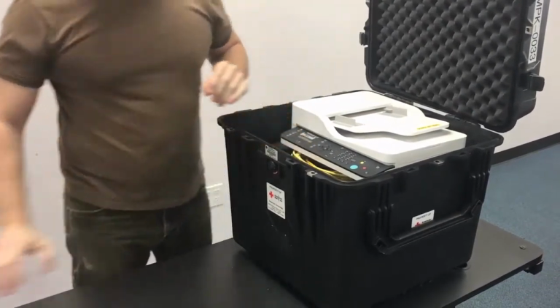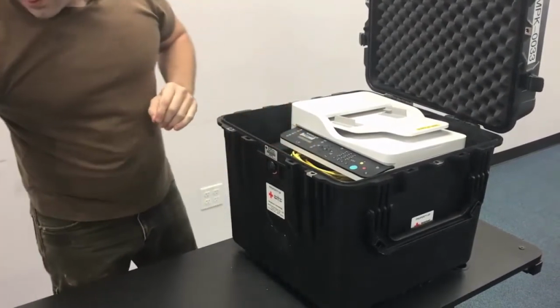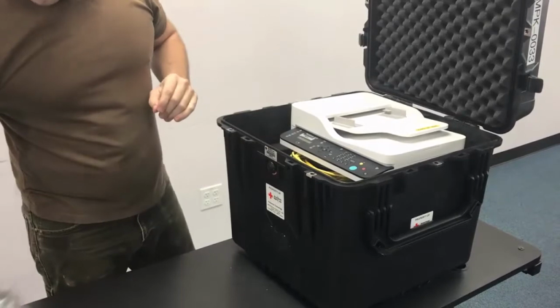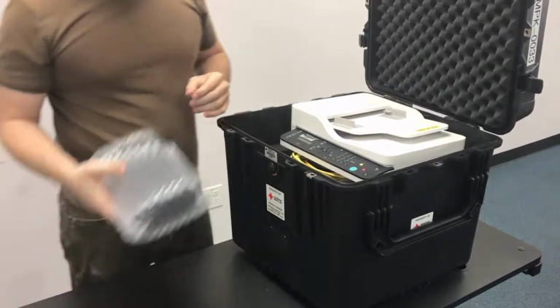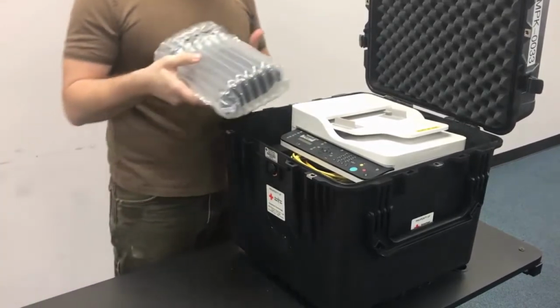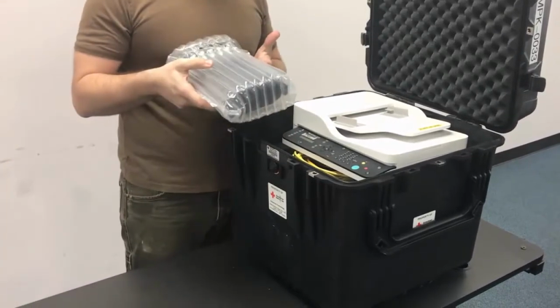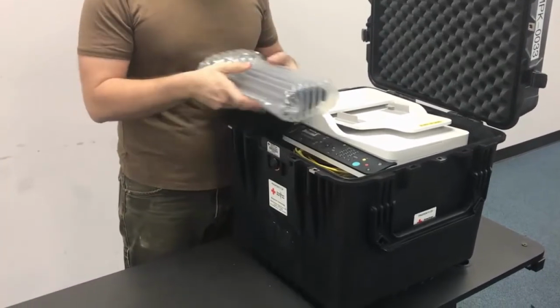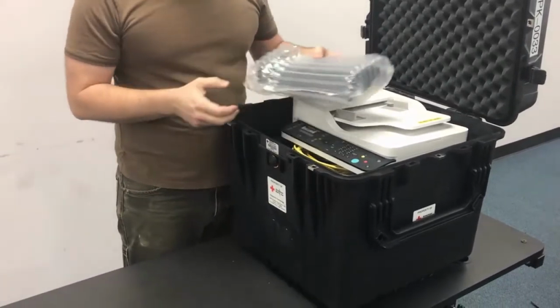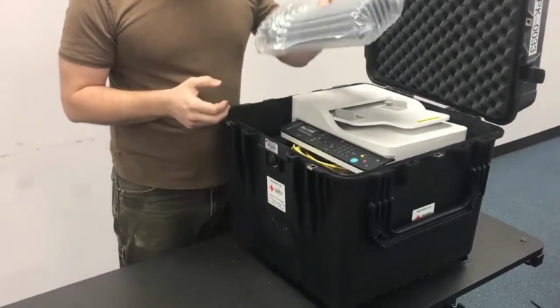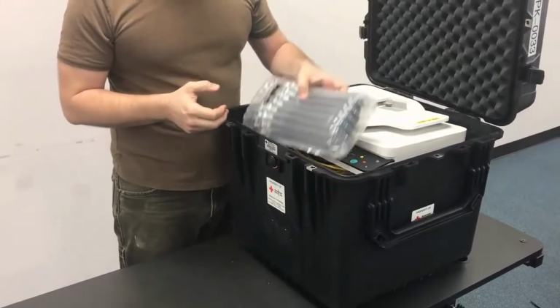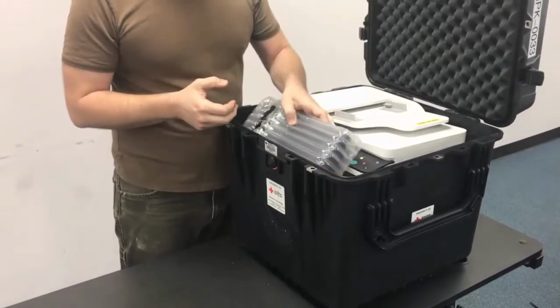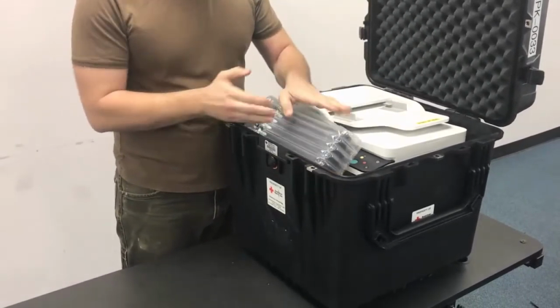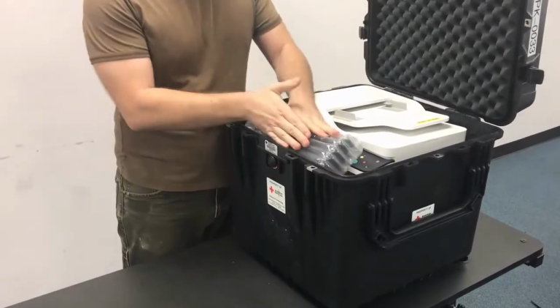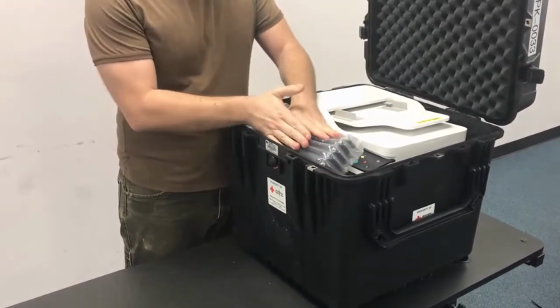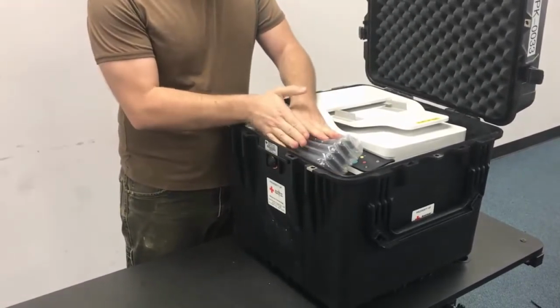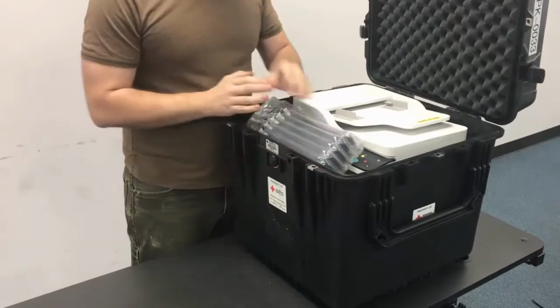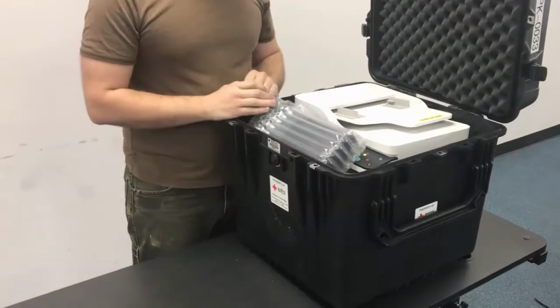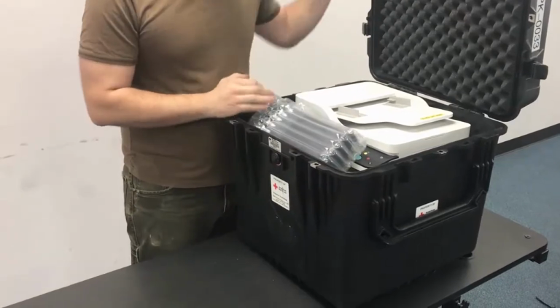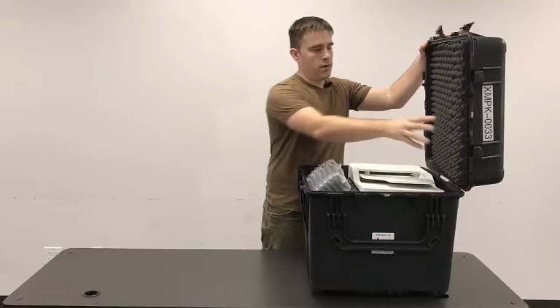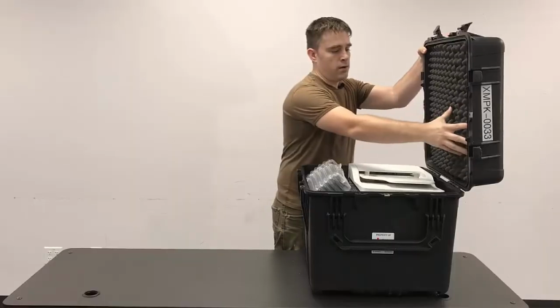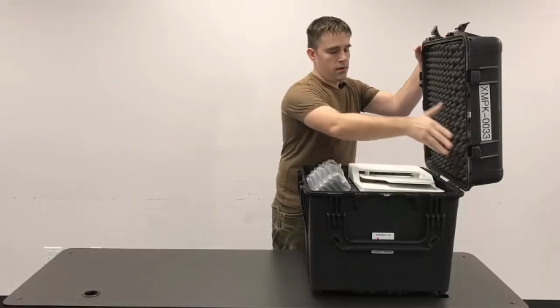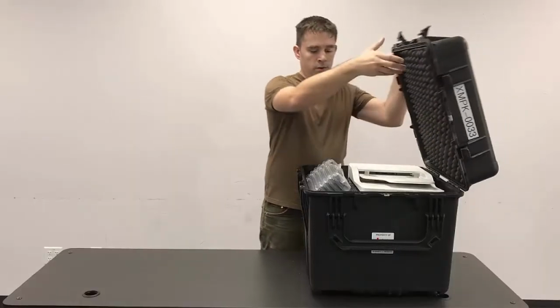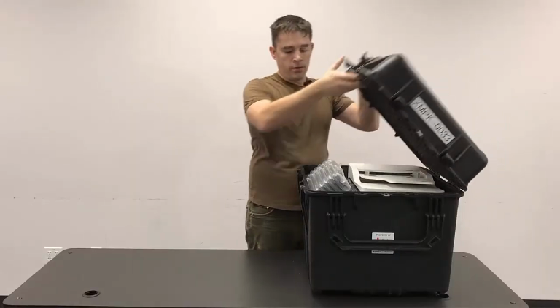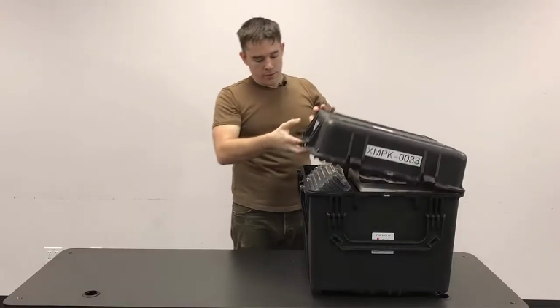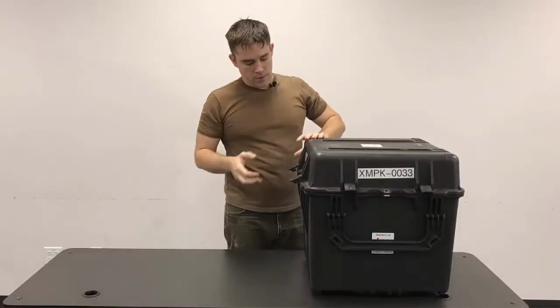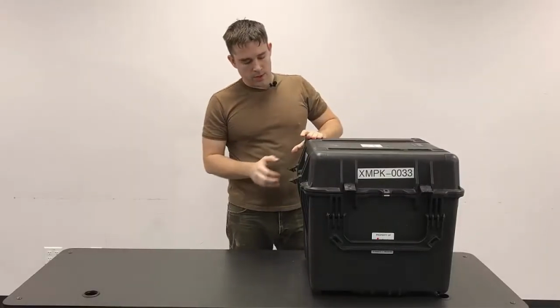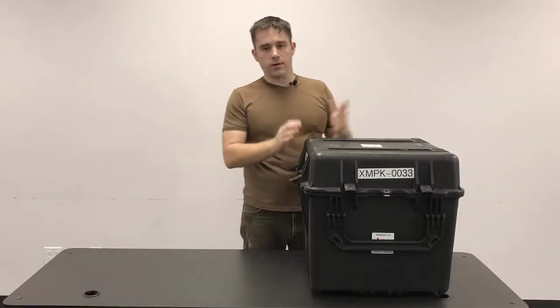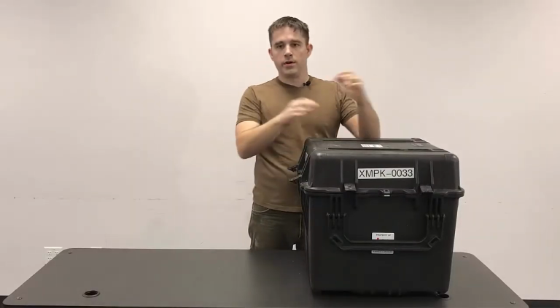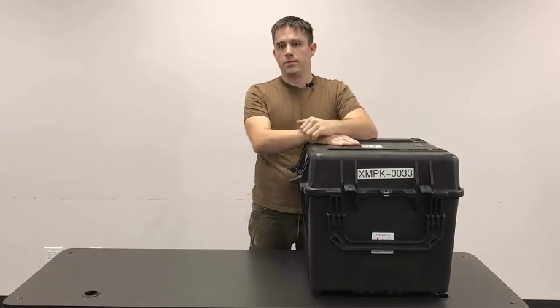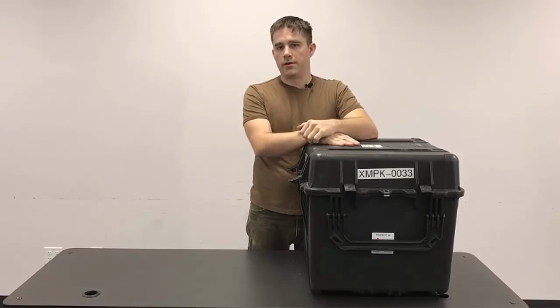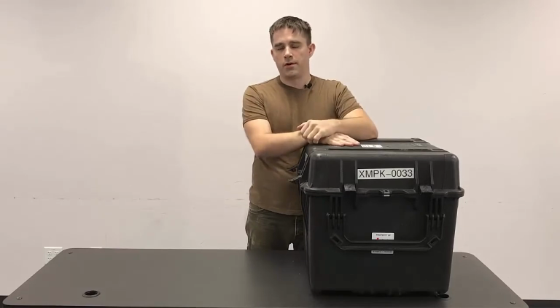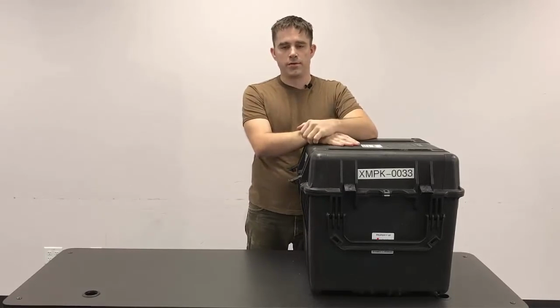Then the spare toner cartridge, if it hasn't been used, will just kind of set here on top of the case. We'll go ahead and close it up, and it's ready to be handed off to customer service.